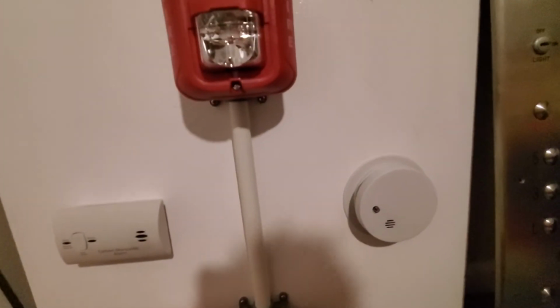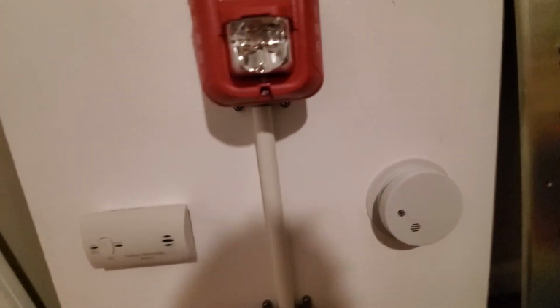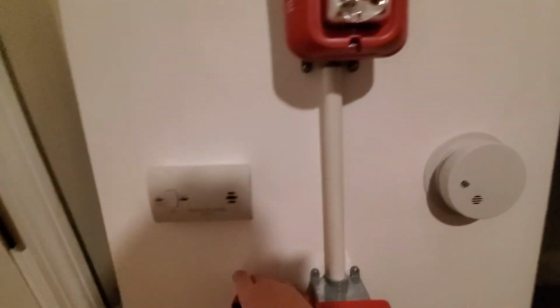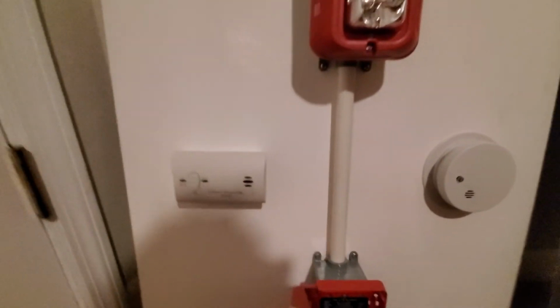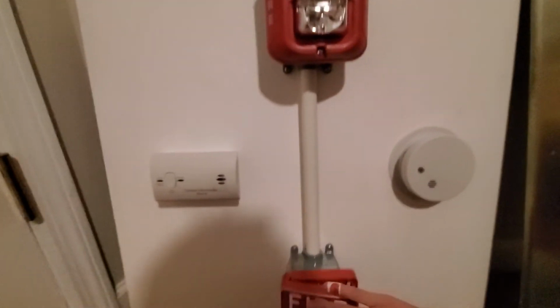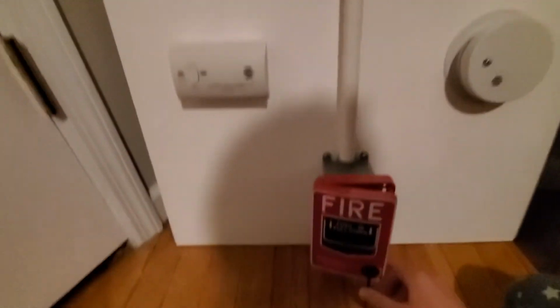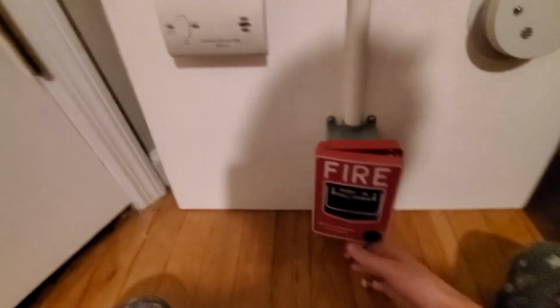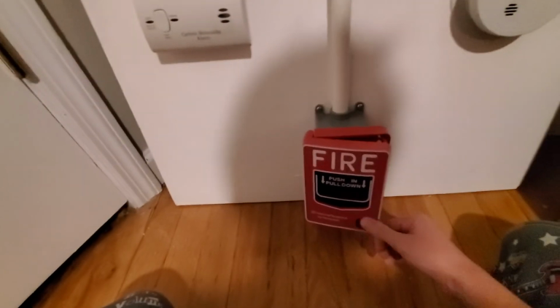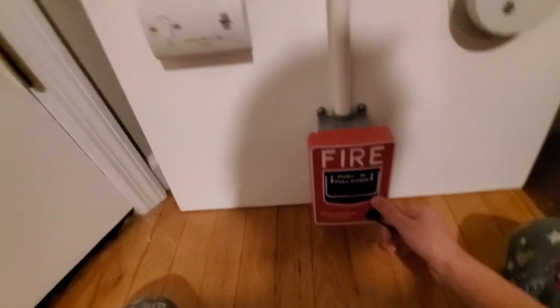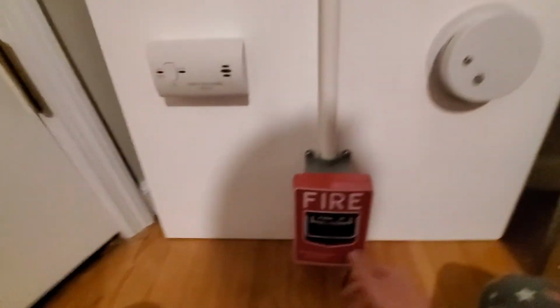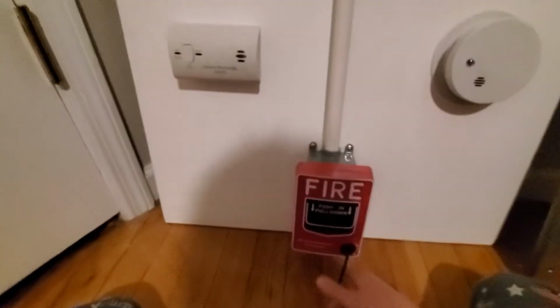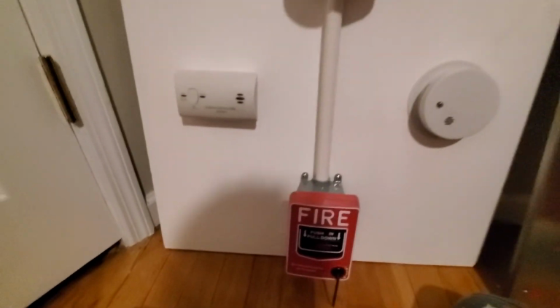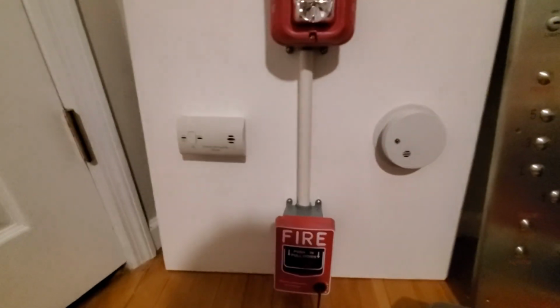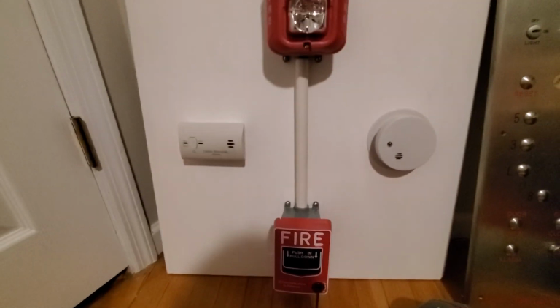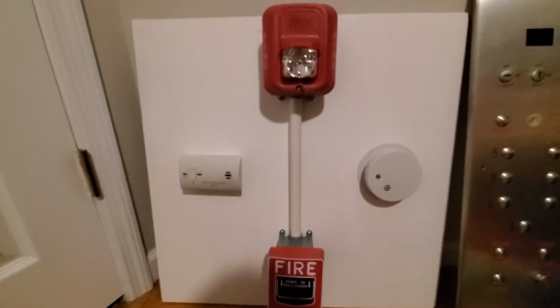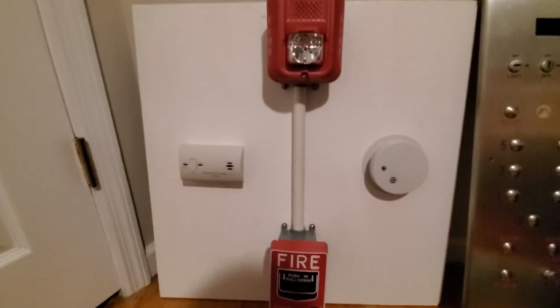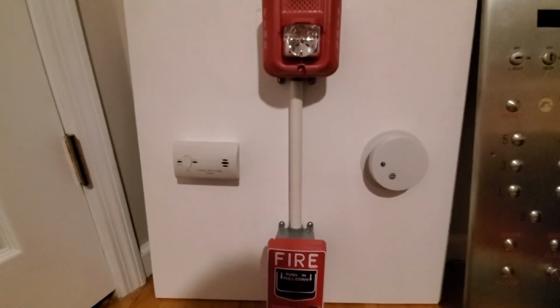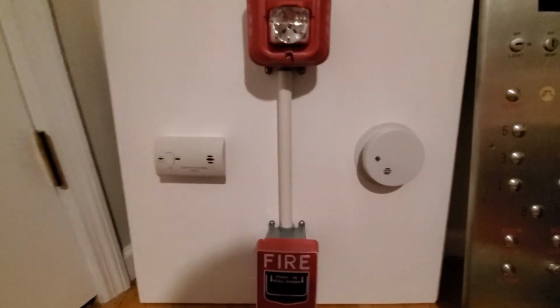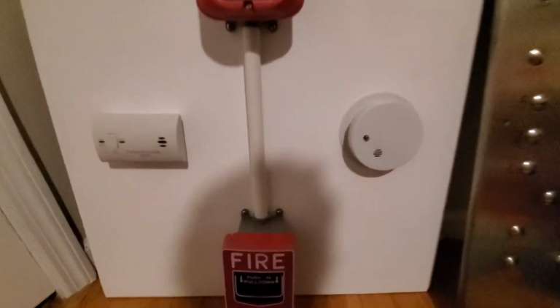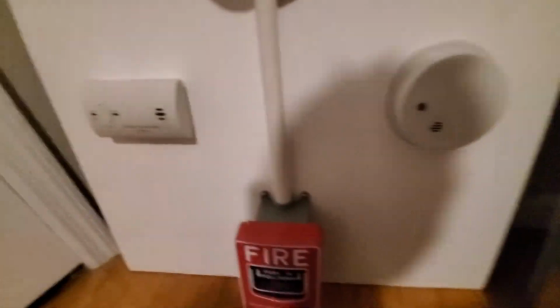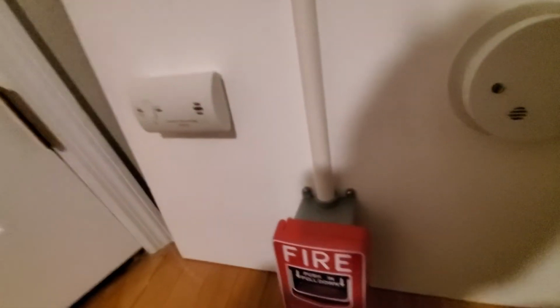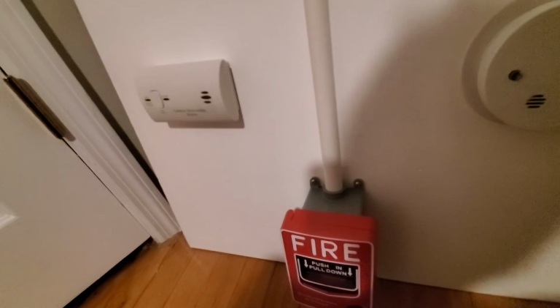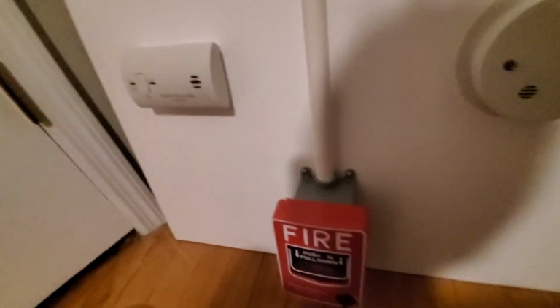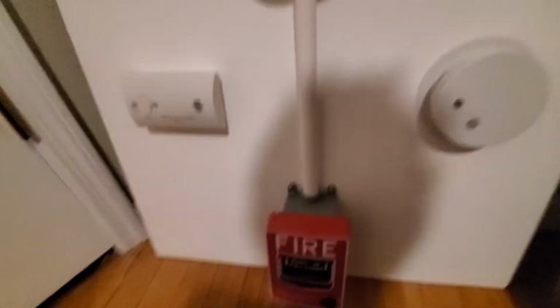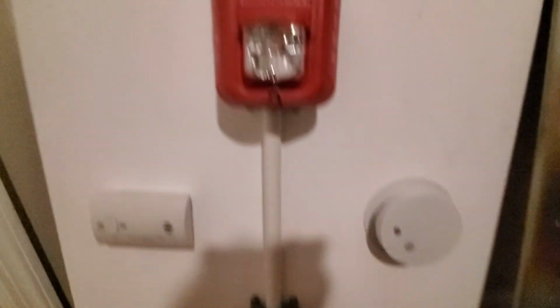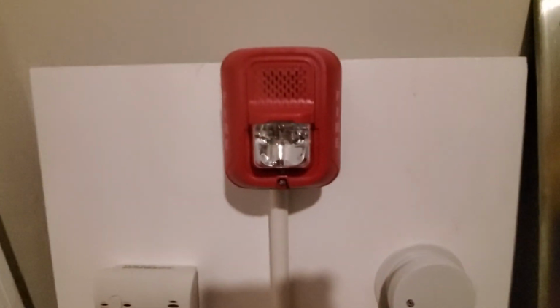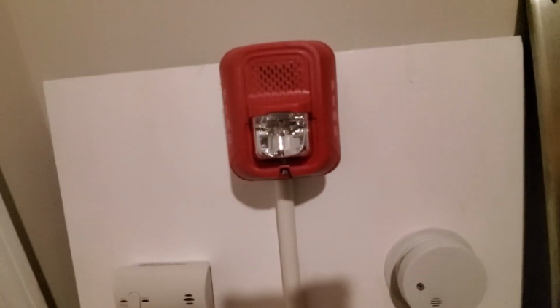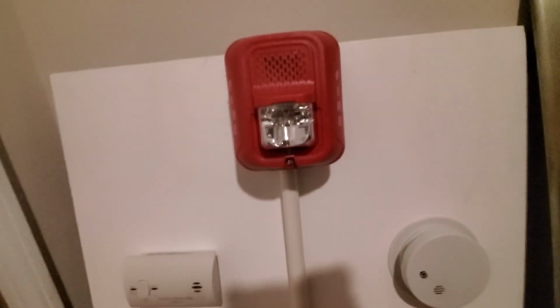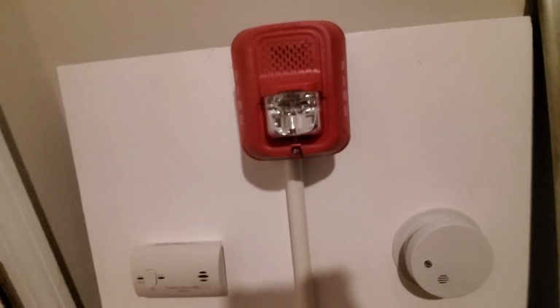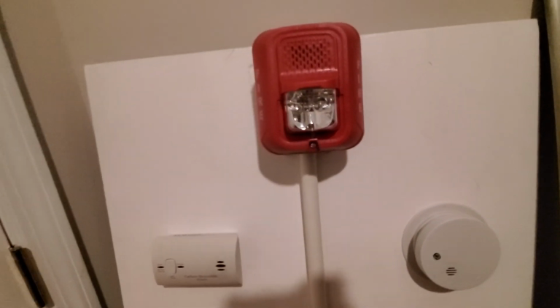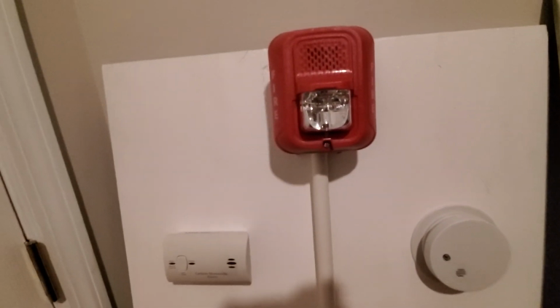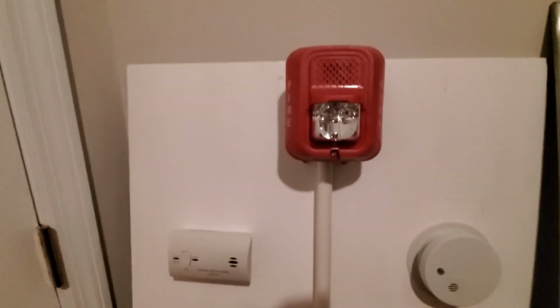Anyway, that's my fire alarm demo board that I built myself. Hope you all enjoyed it, and that will be it.